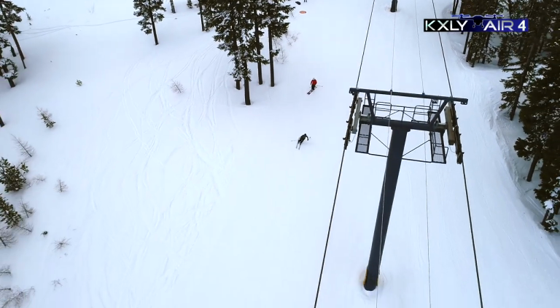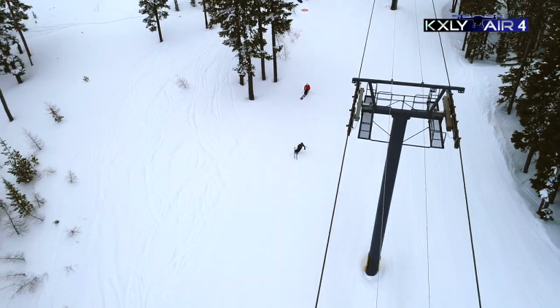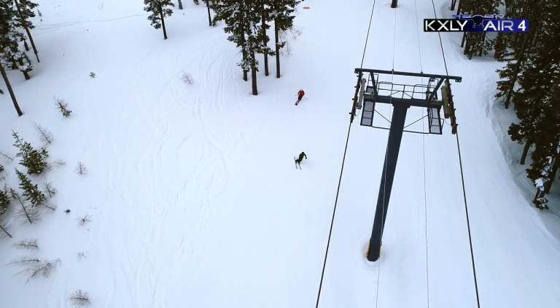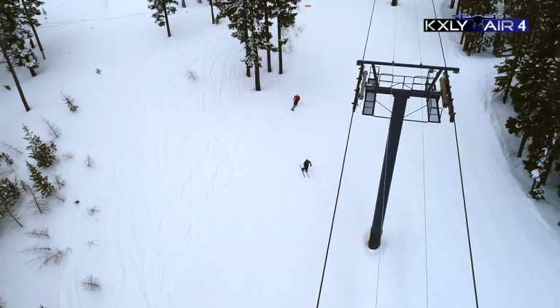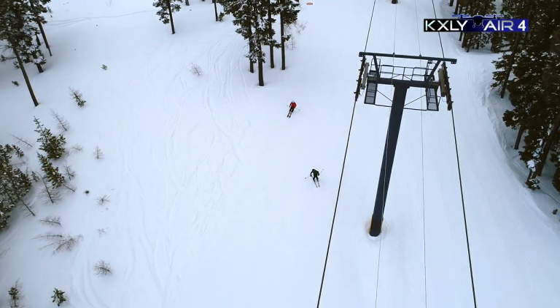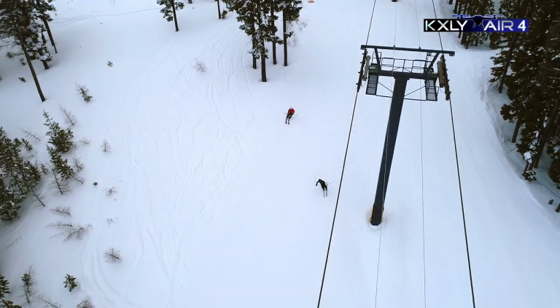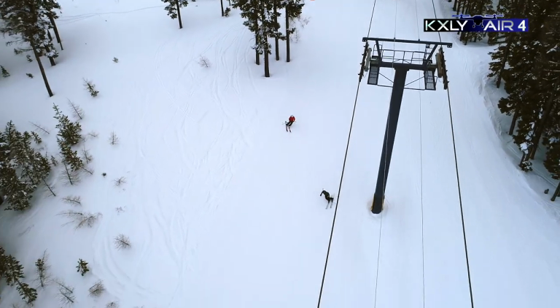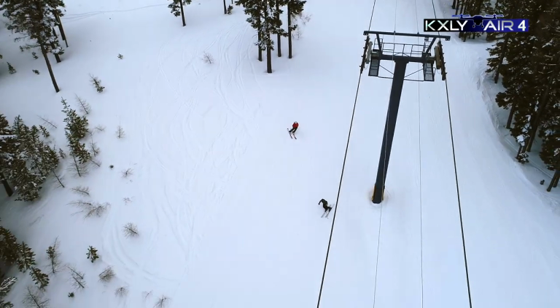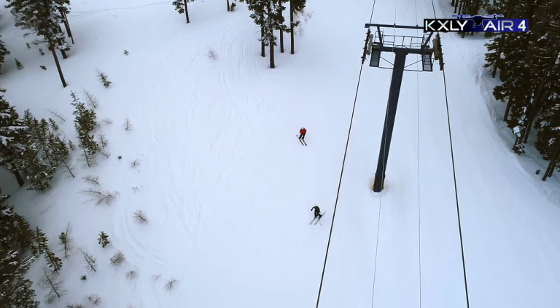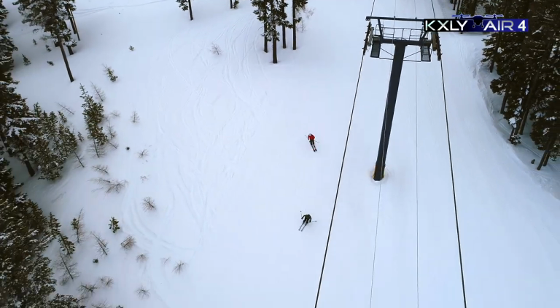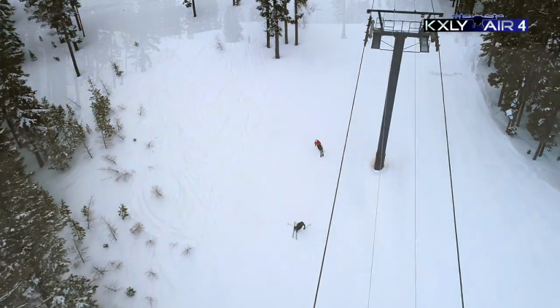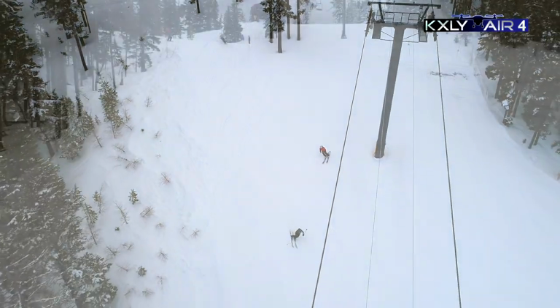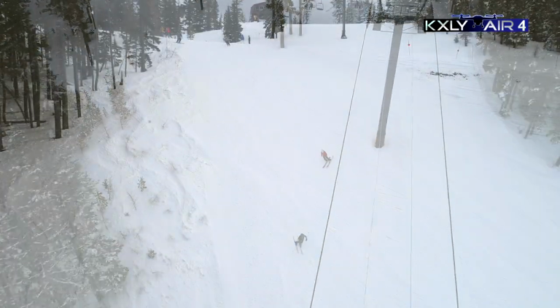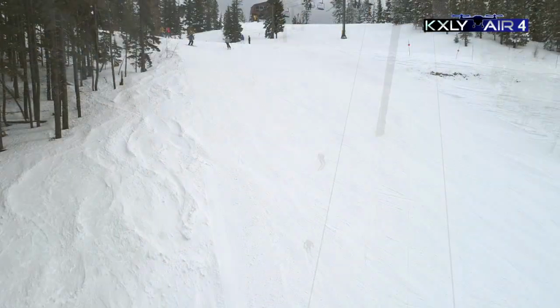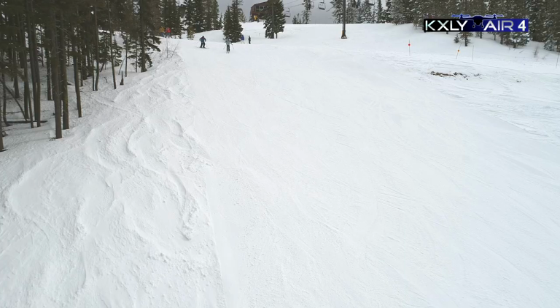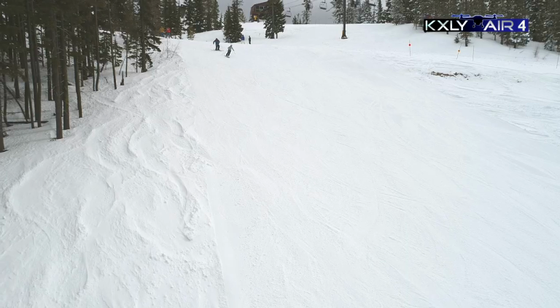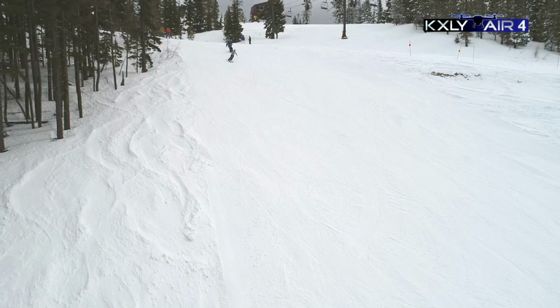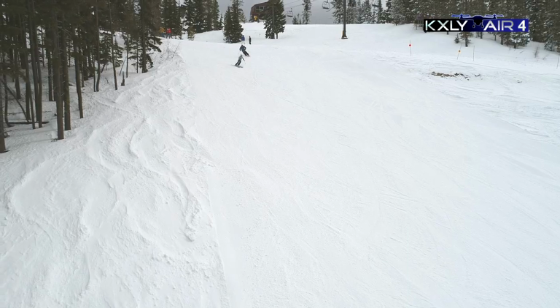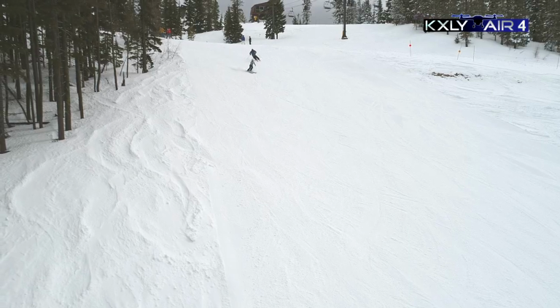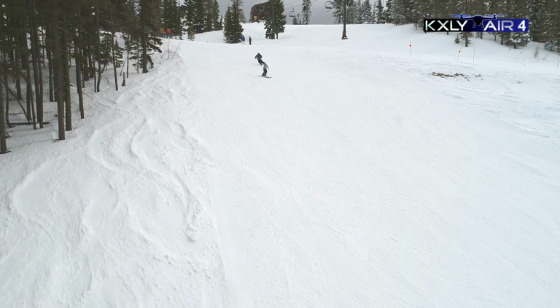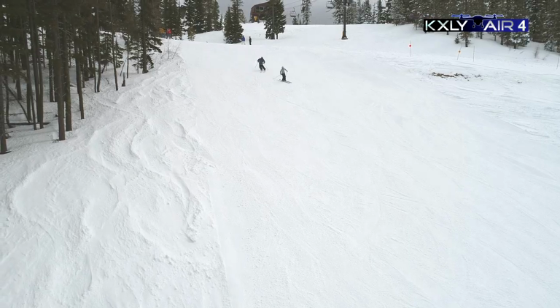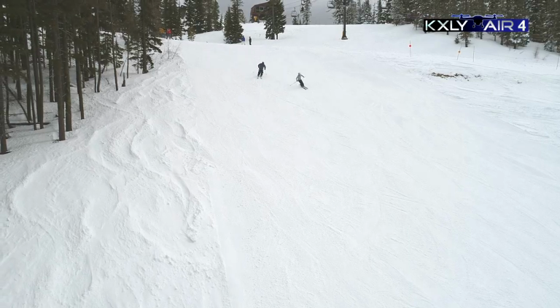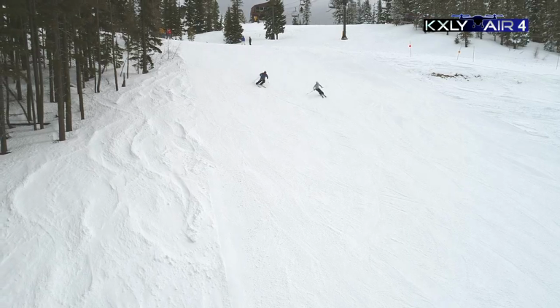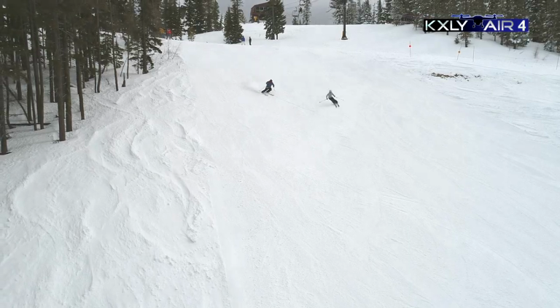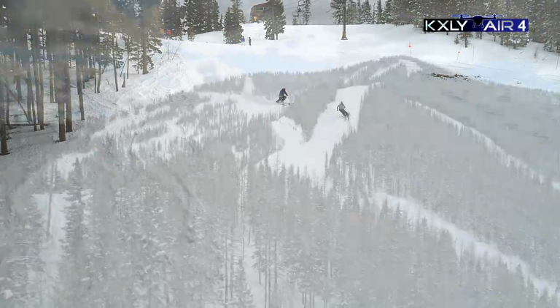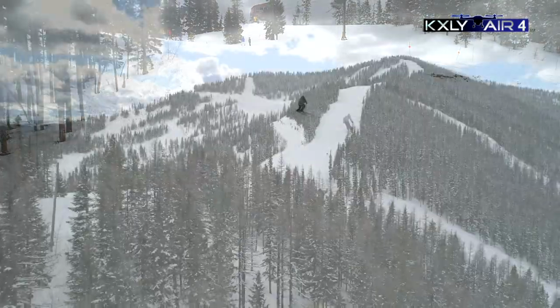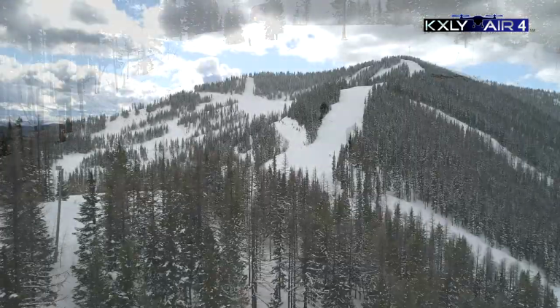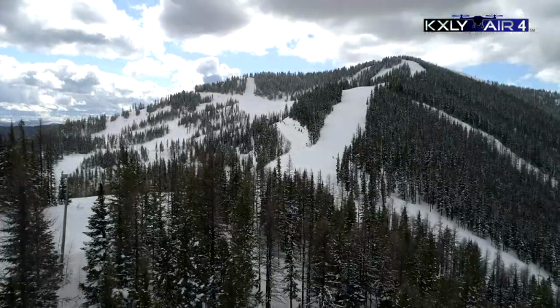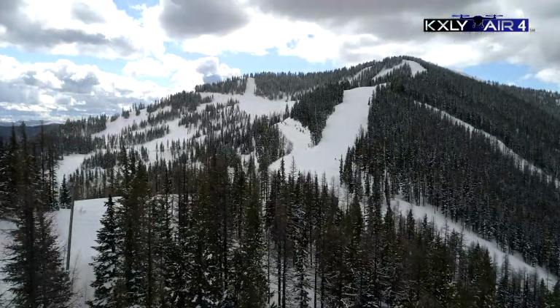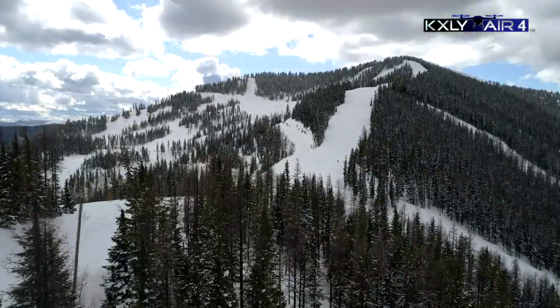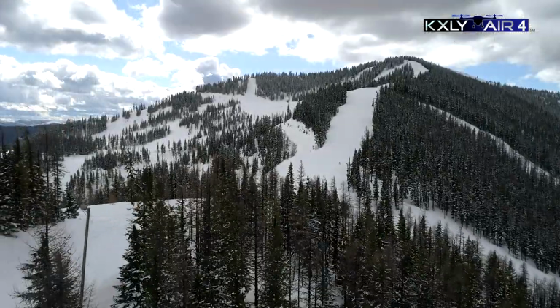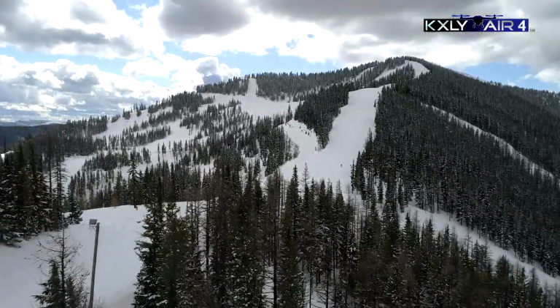Once we got into the heart of the season, man, it just piled up. We've had over 350 inches this year, well above our average.